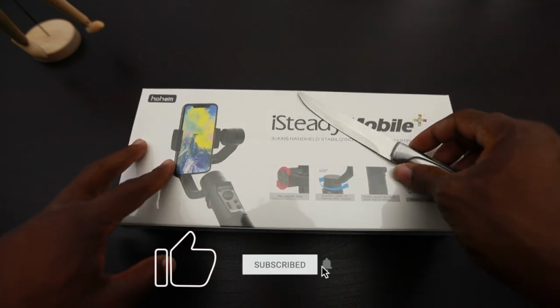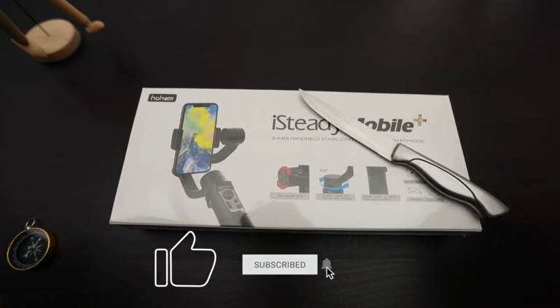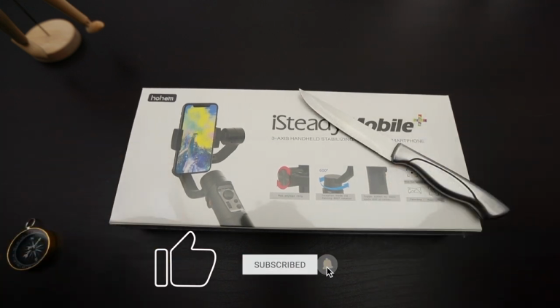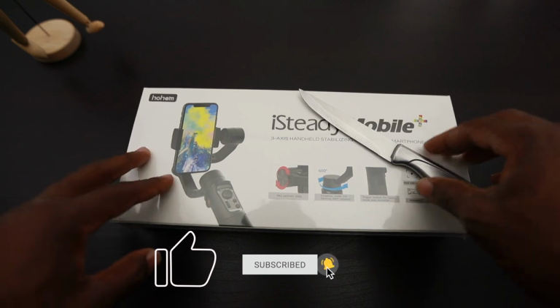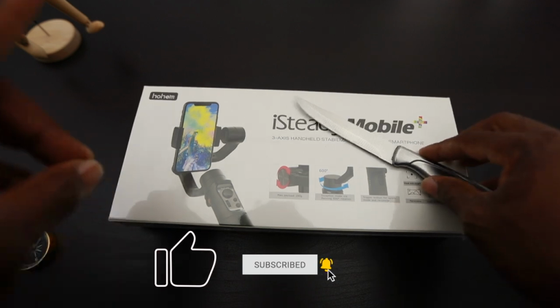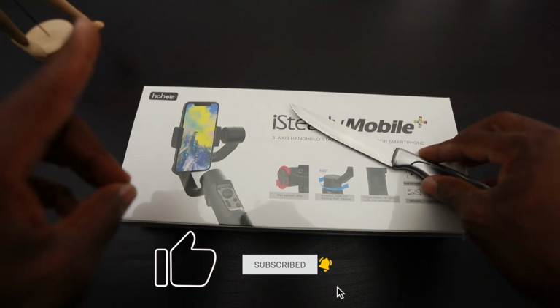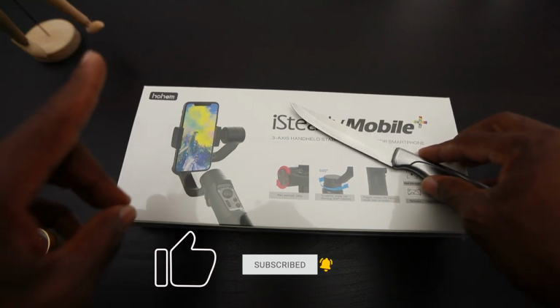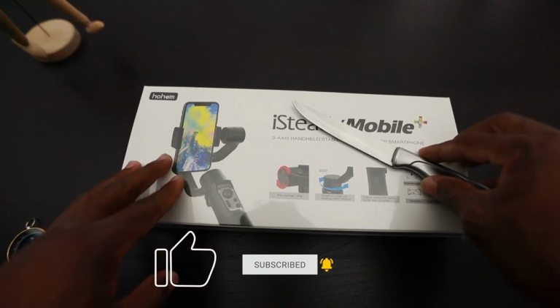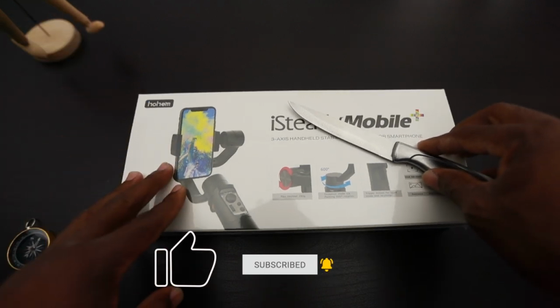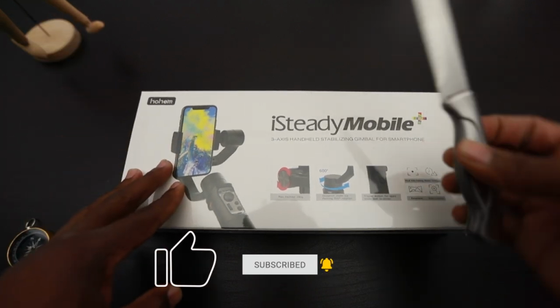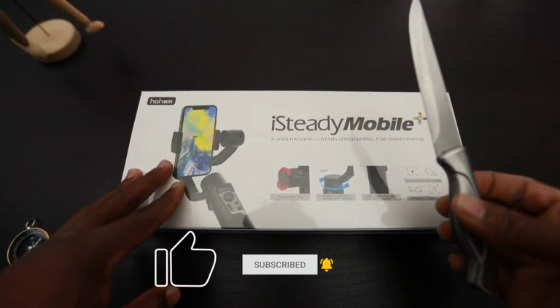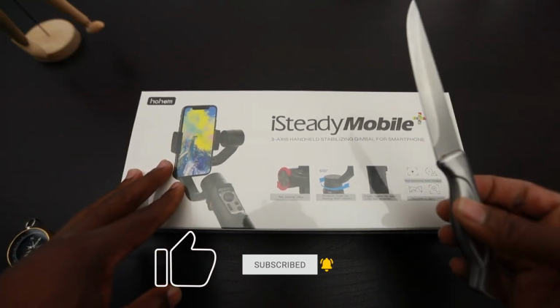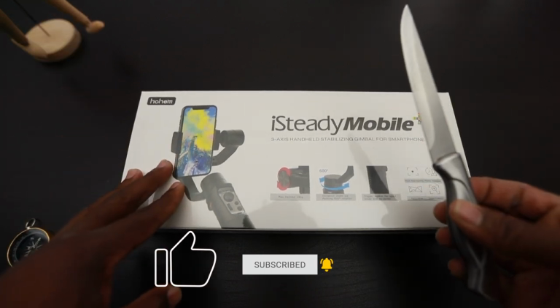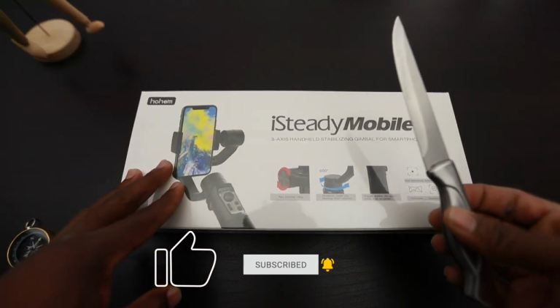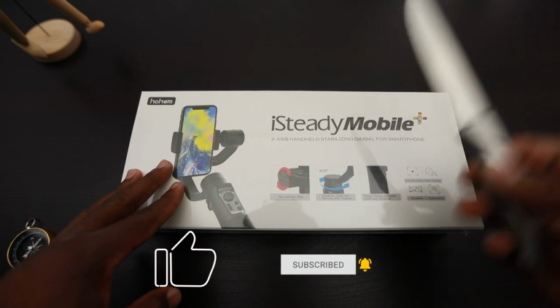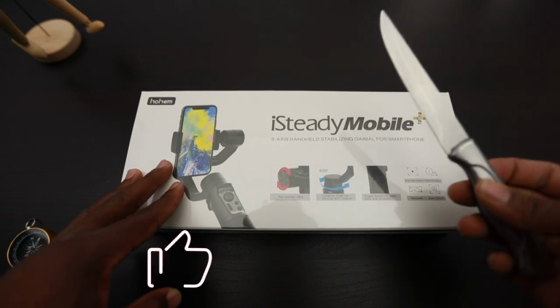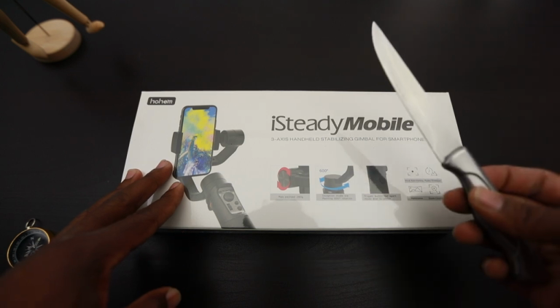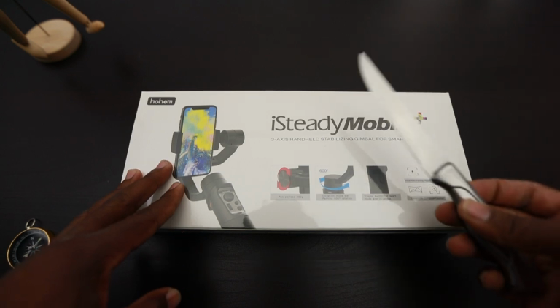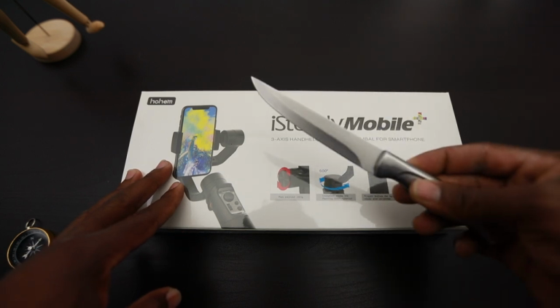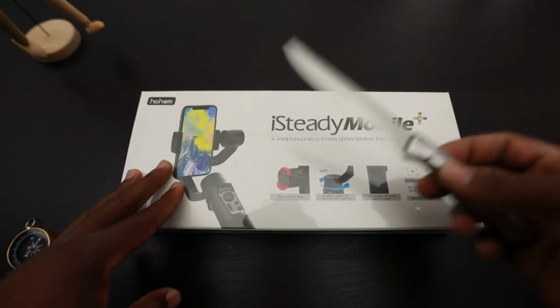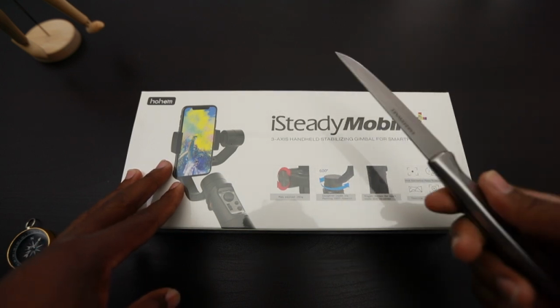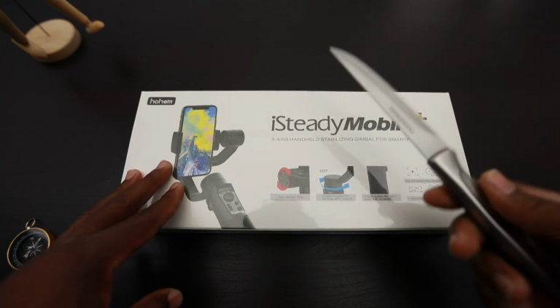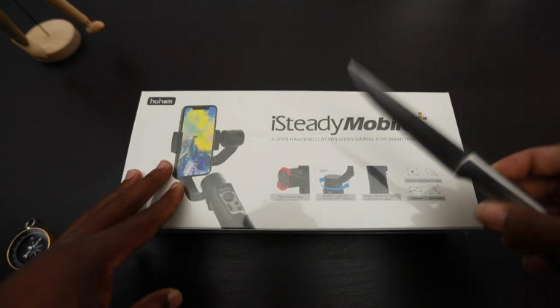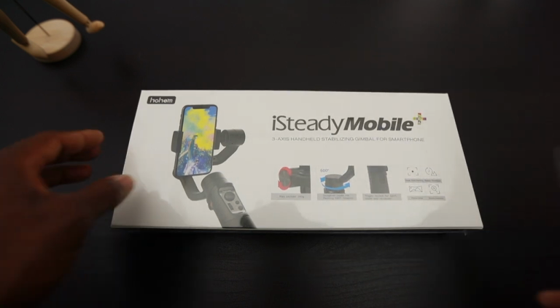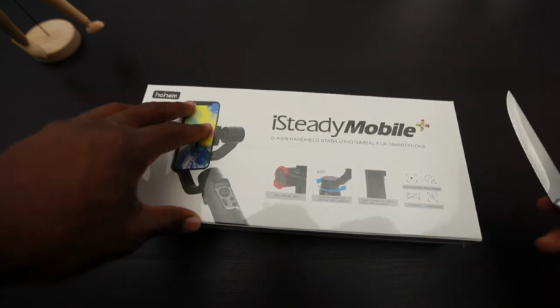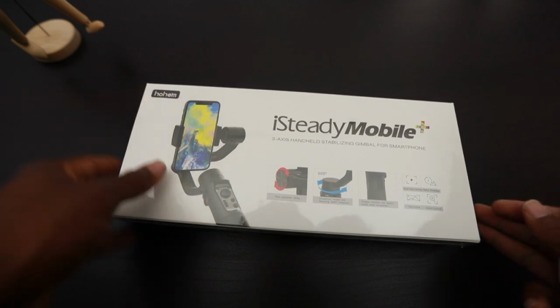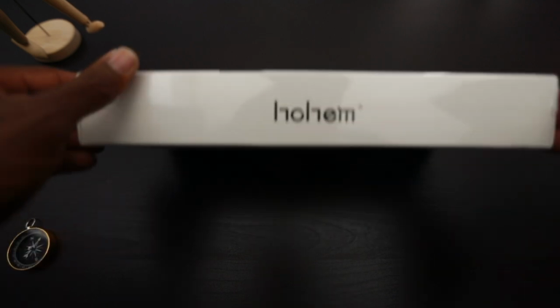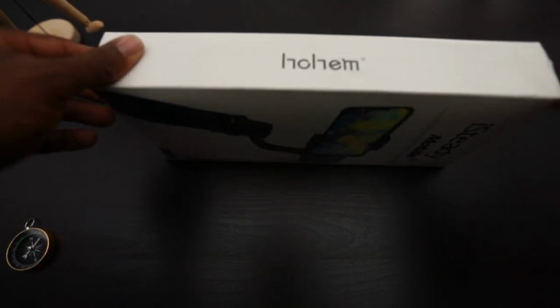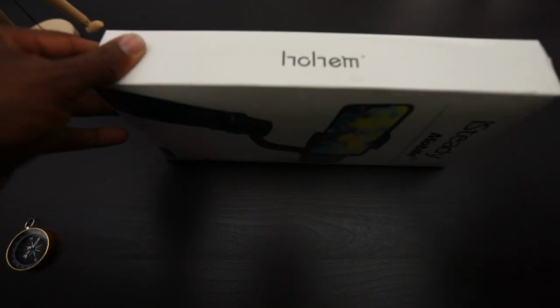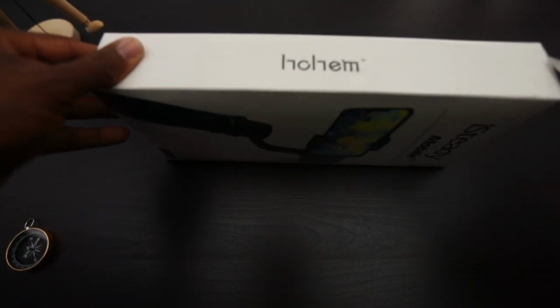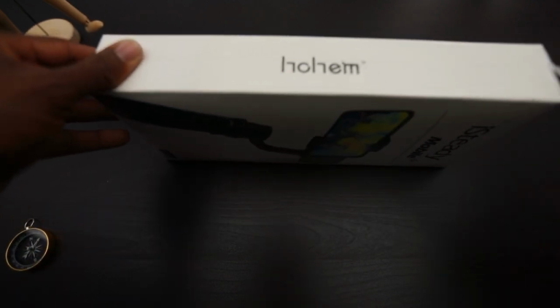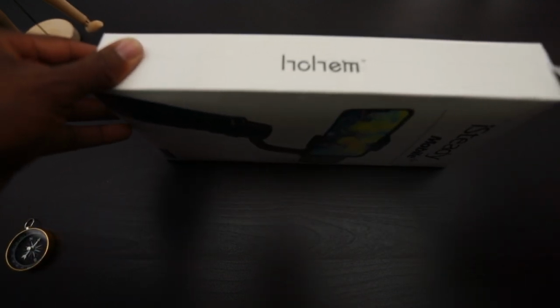Alright, let's go ahead and open this iSteady Mobile by Hohem up. Key fact: be careful unboxing items. Try to be careful using knives or any type of pocket knives when unboxing. Other than that, let's get this bad boy opened up.